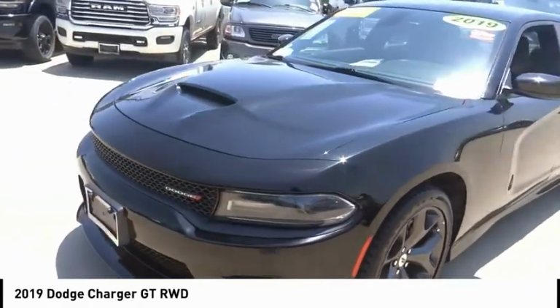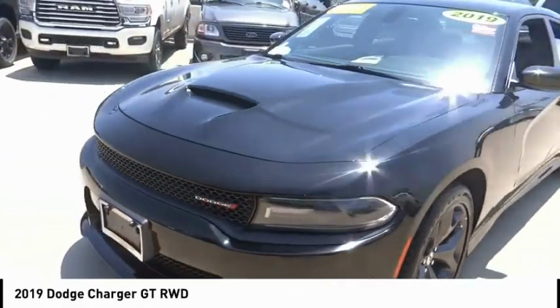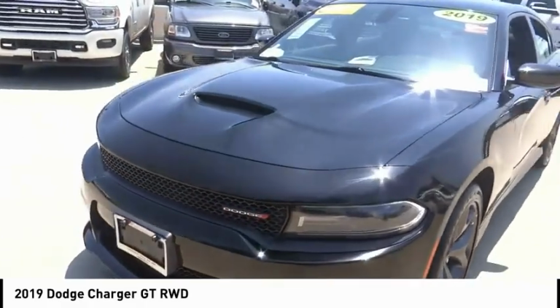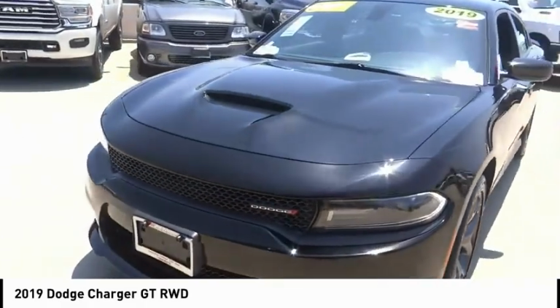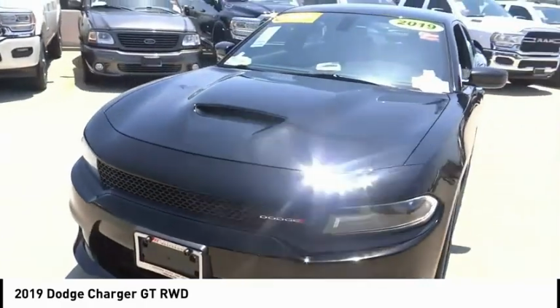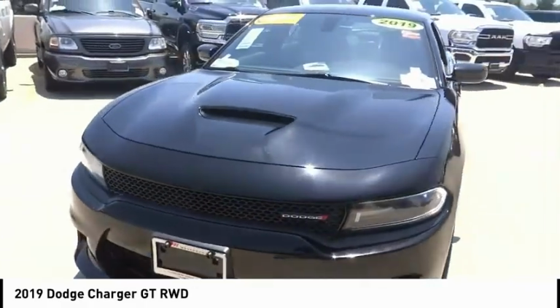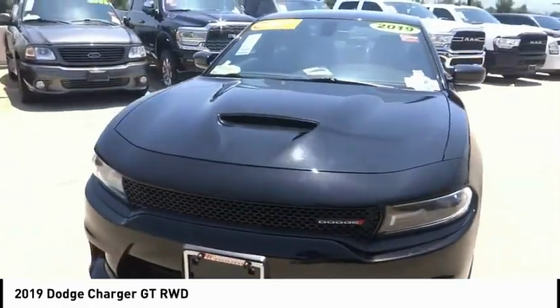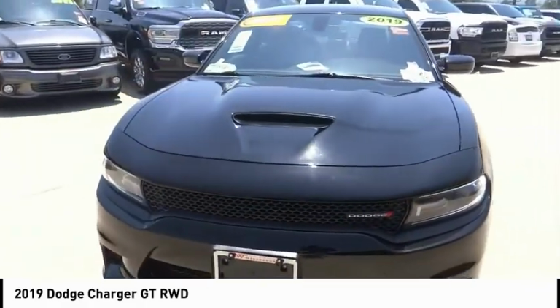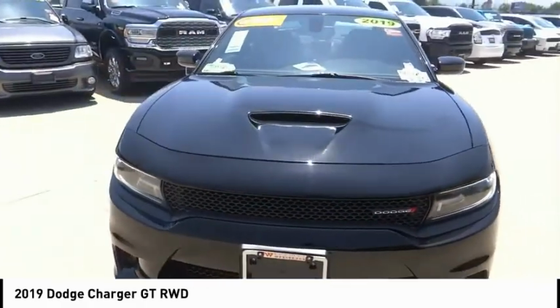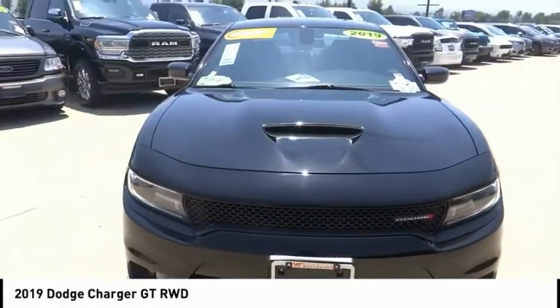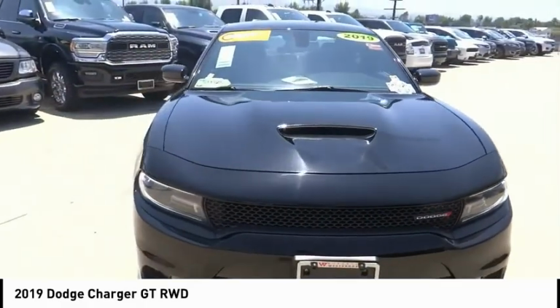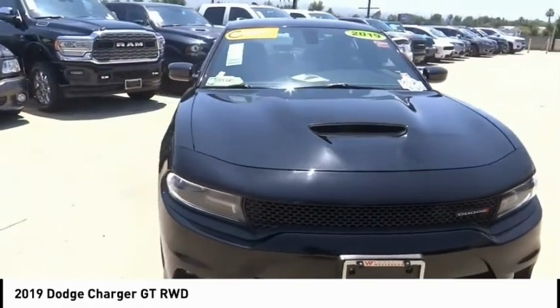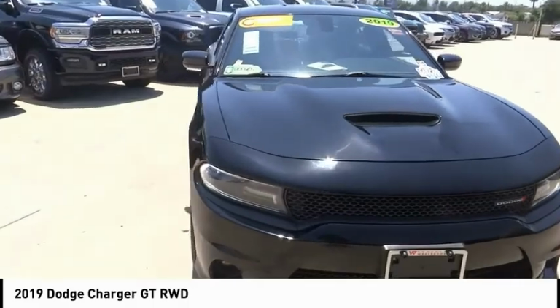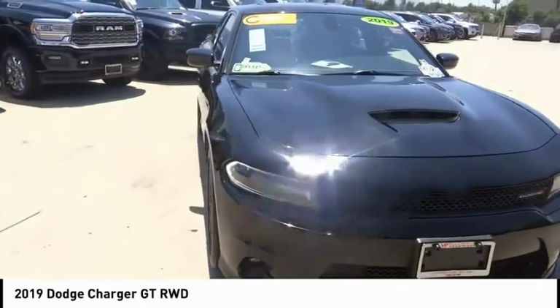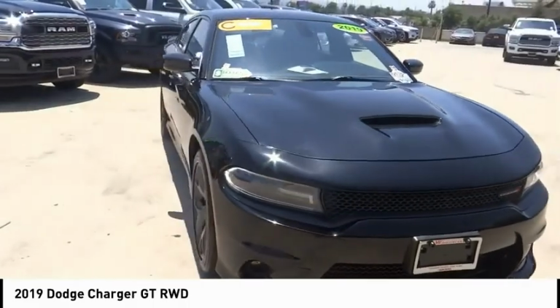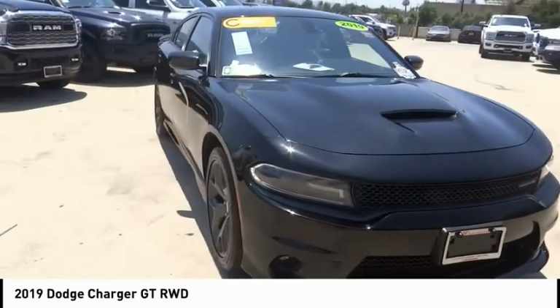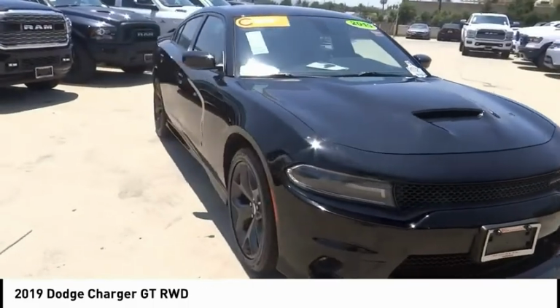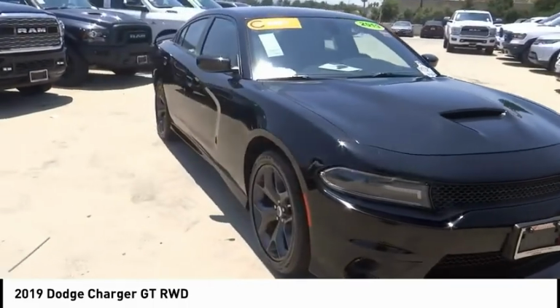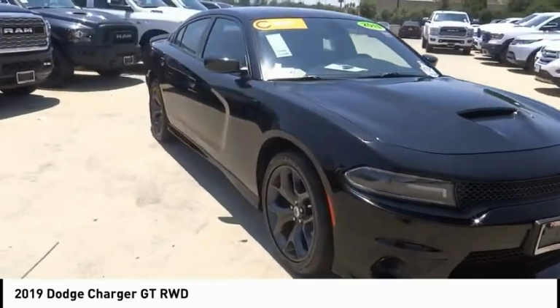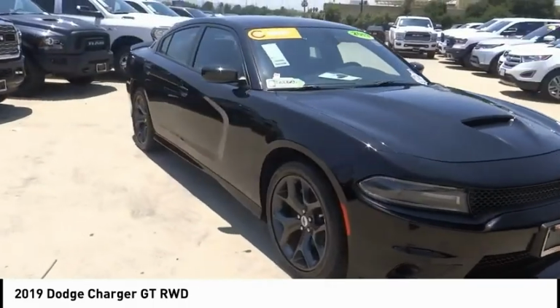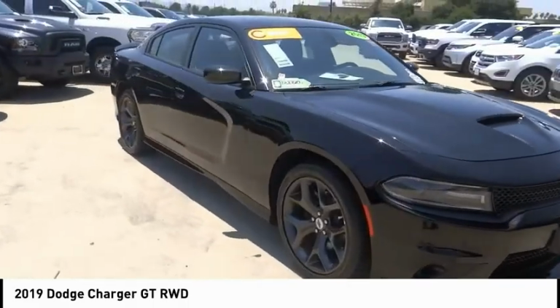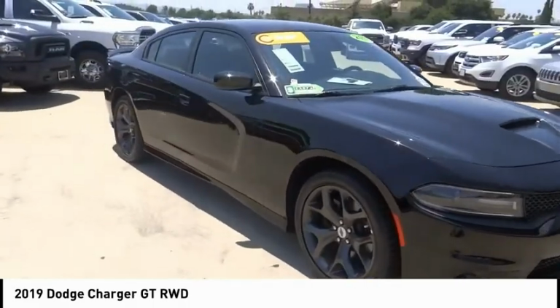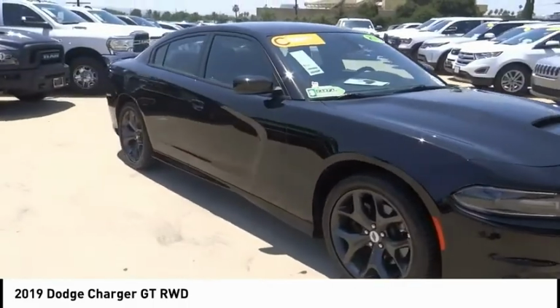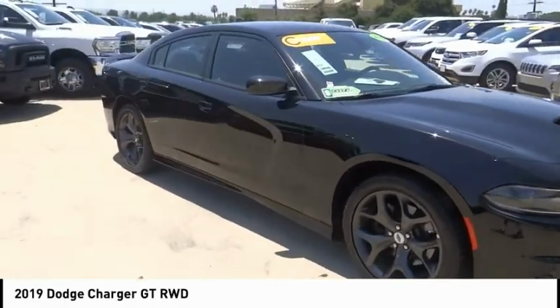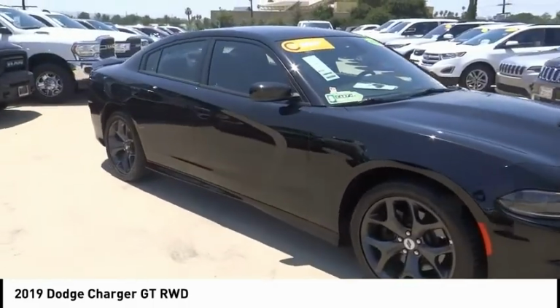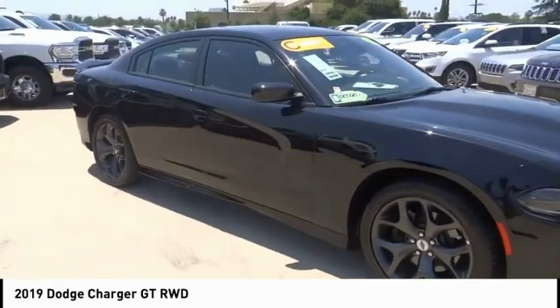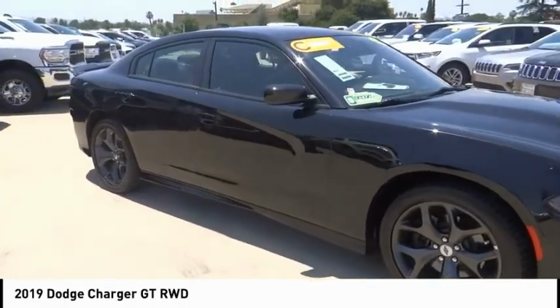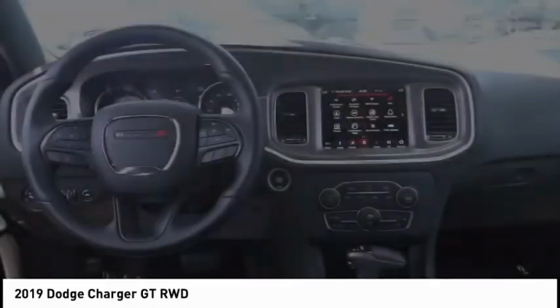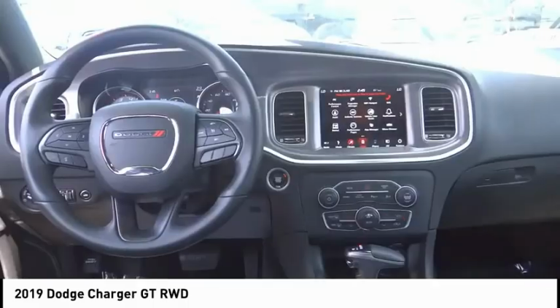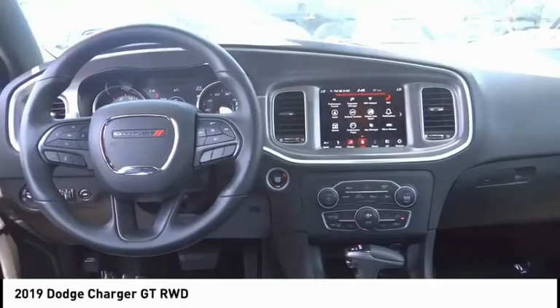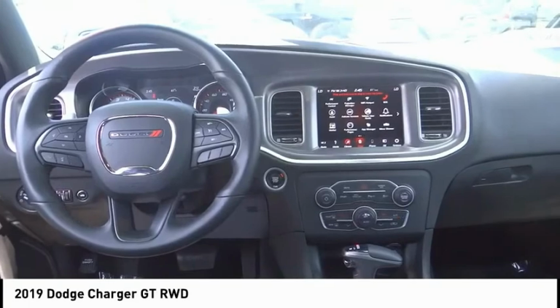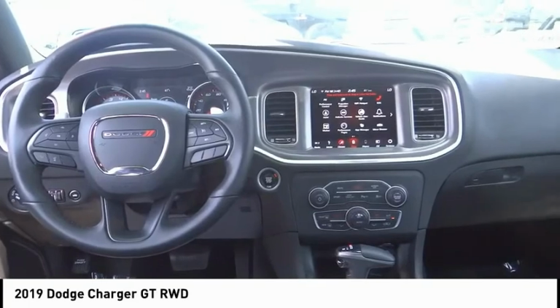Electronic stability control, alloy wheels, brake assist, traction control, remote keyless entry, fog lights, four-wheel disc brakes.